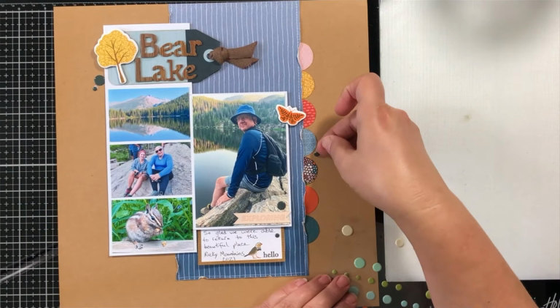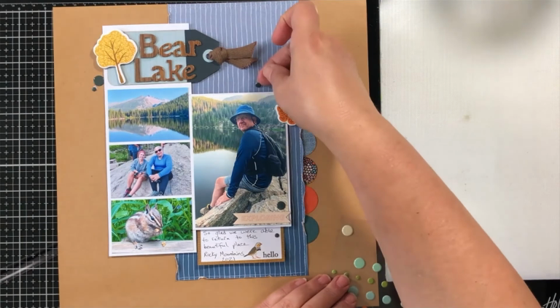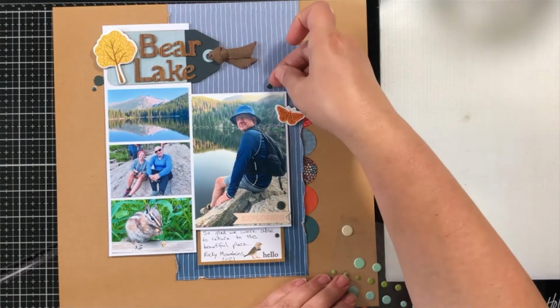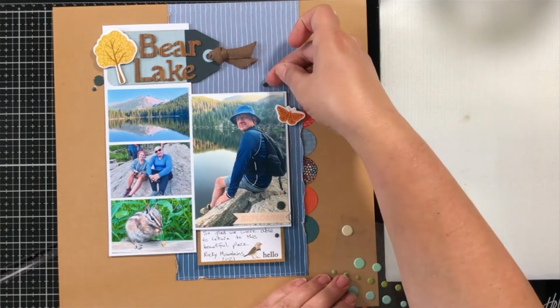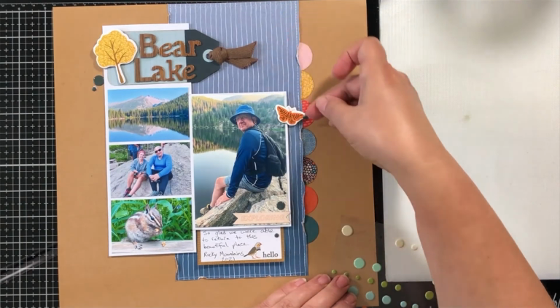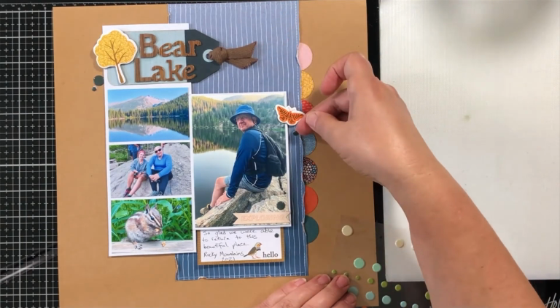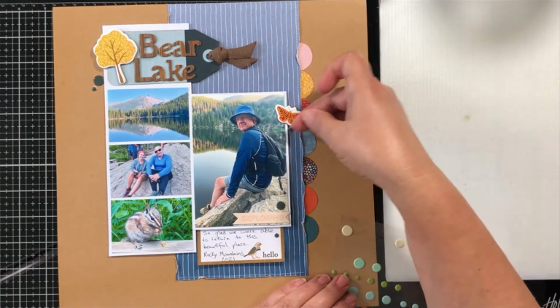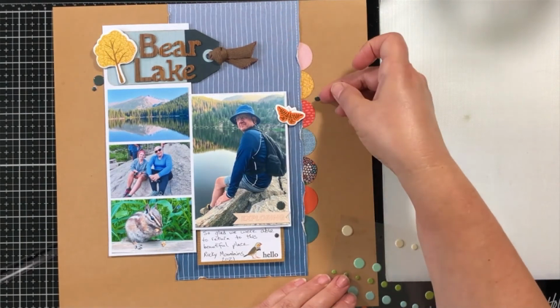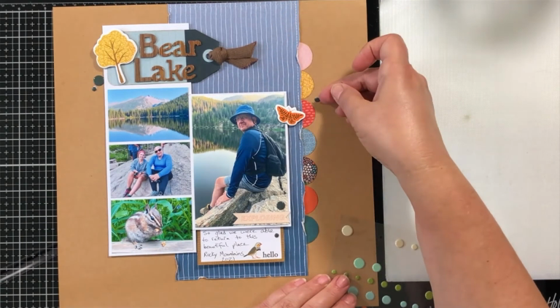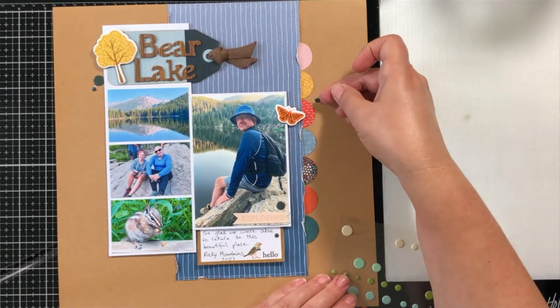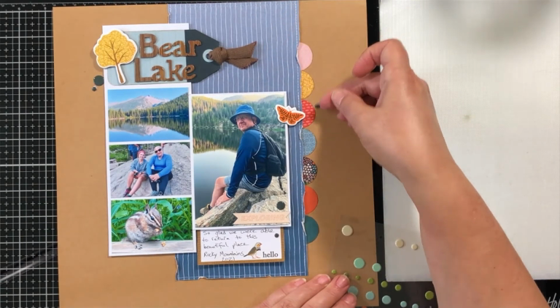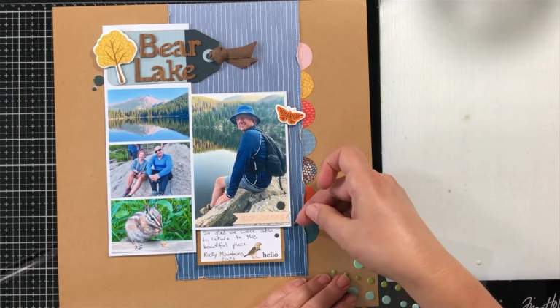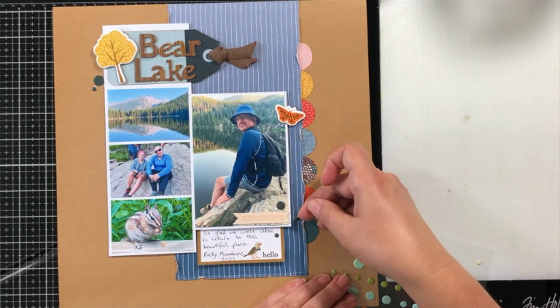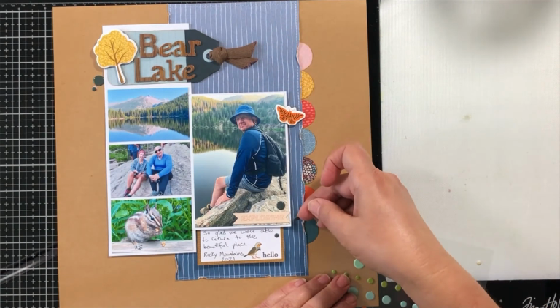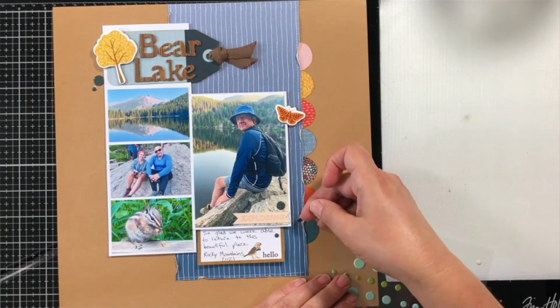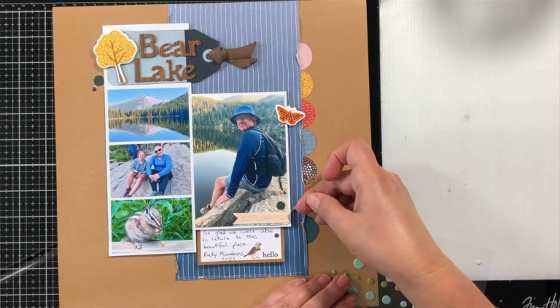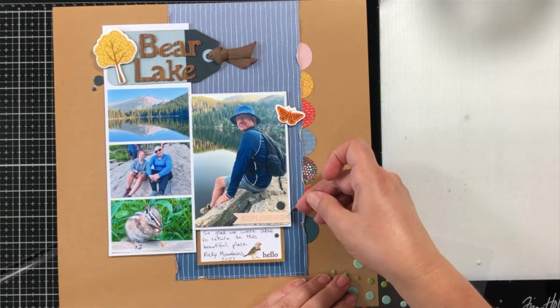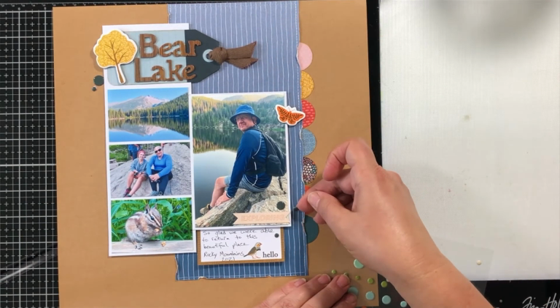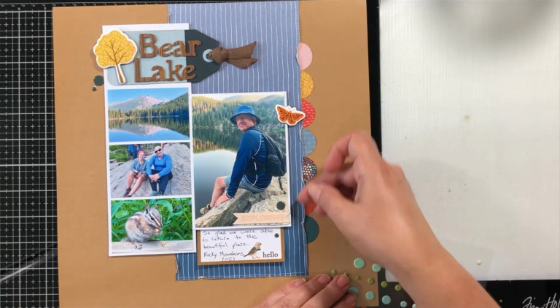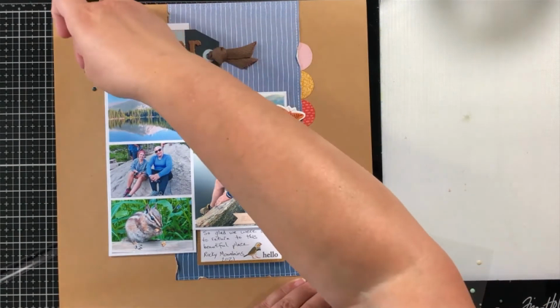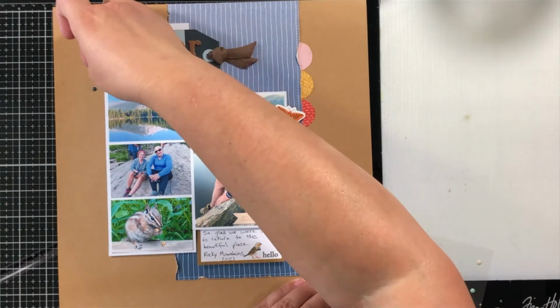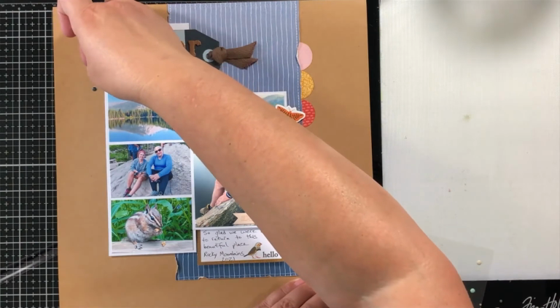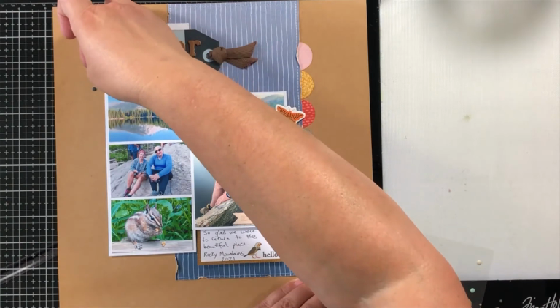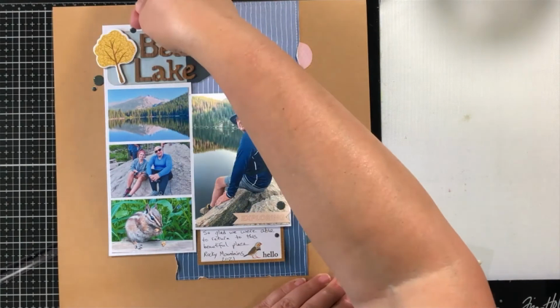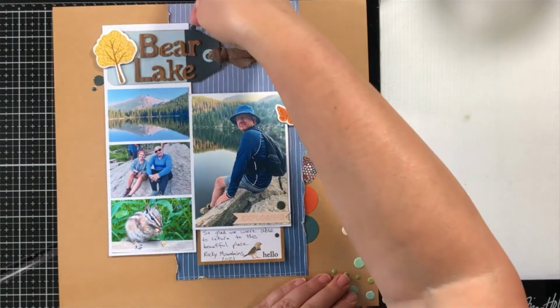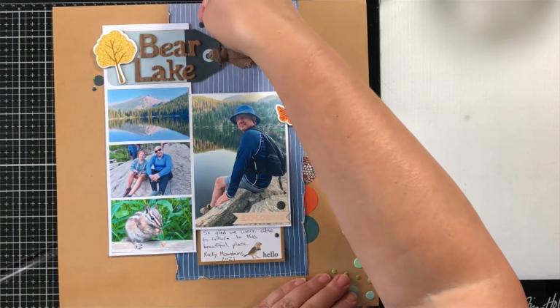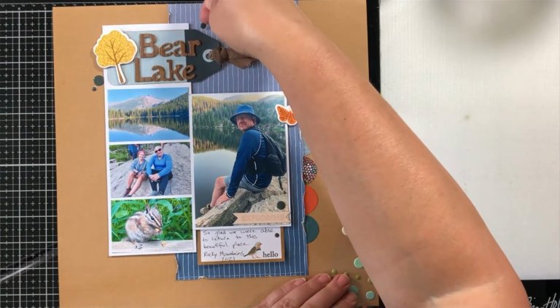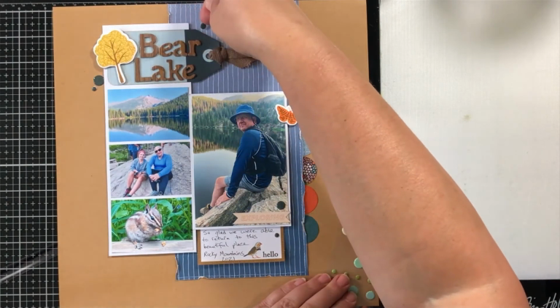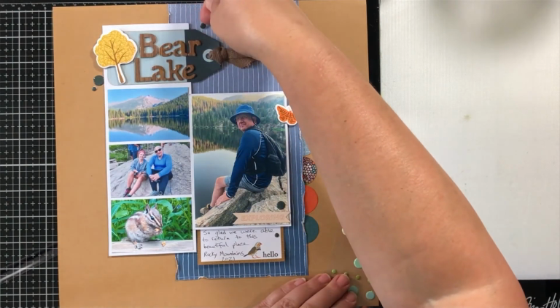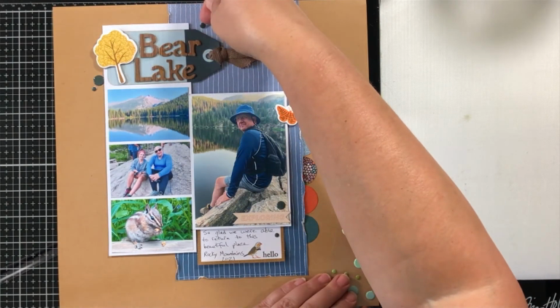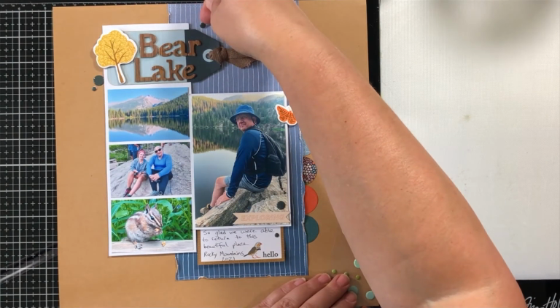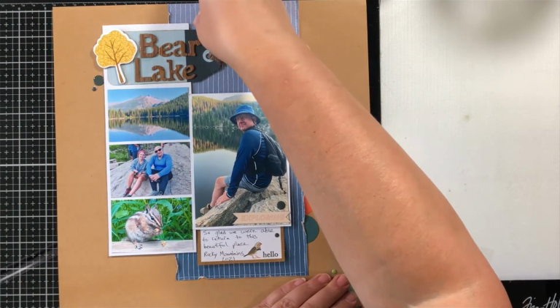Thanks so much for stopping by! Please check out all the other kits at My Creative Scrapbook and the other sketches available at Page Maps as well. Thank you so much, bye bye!